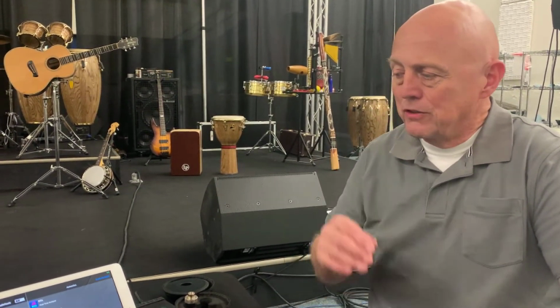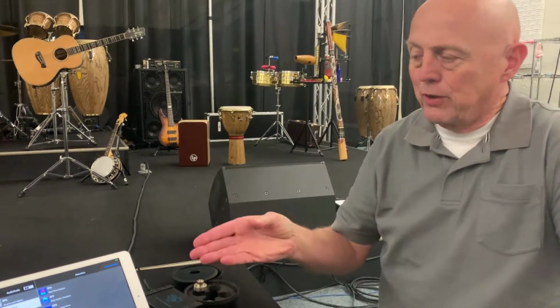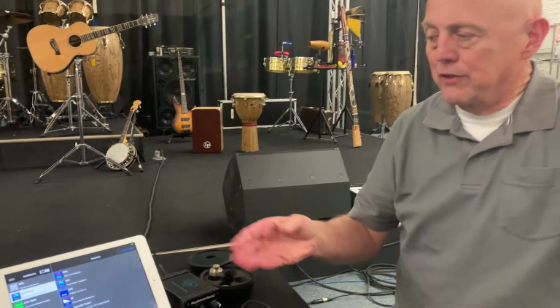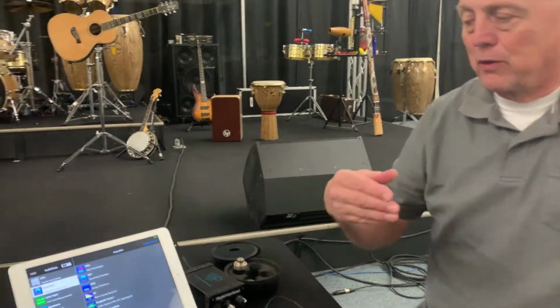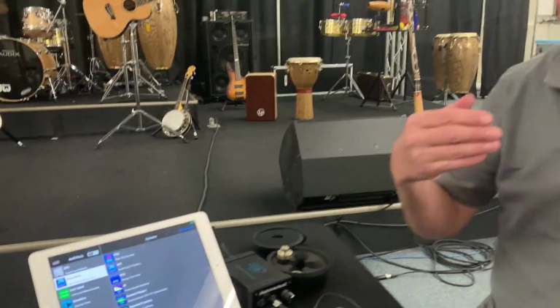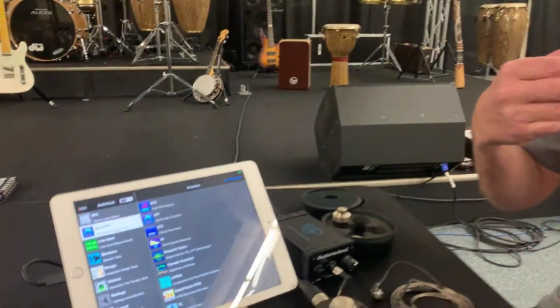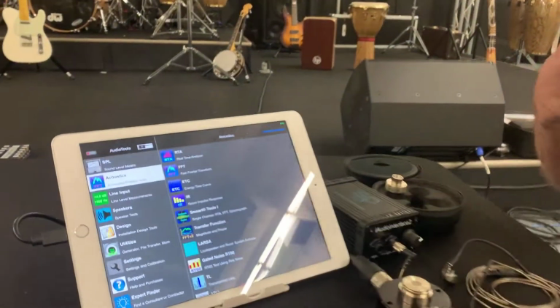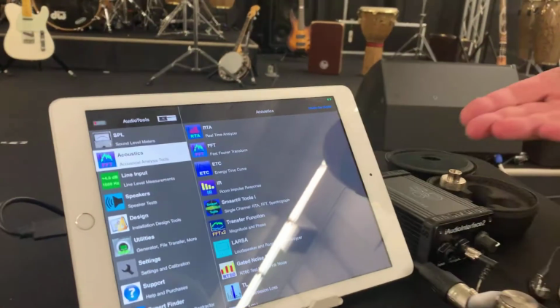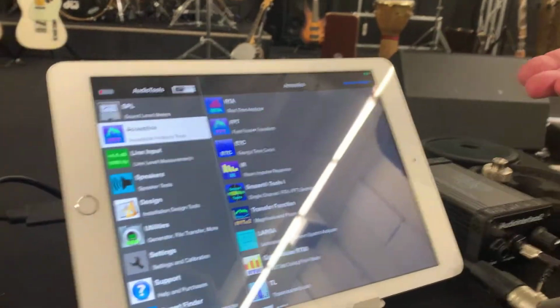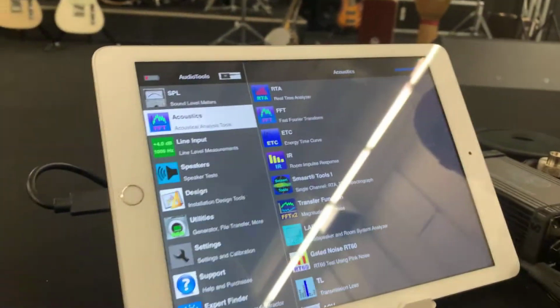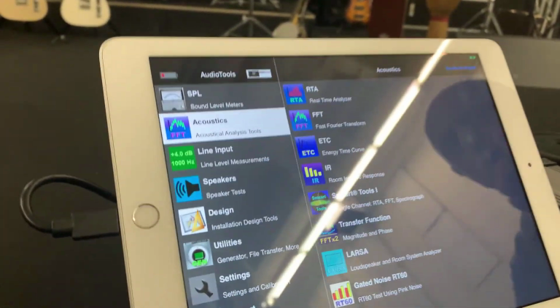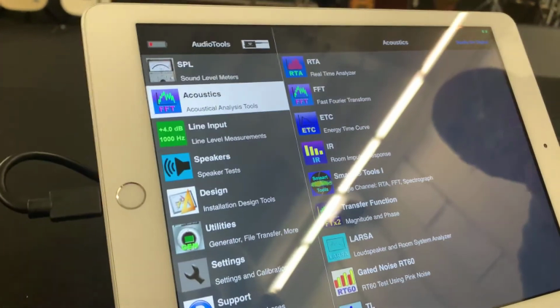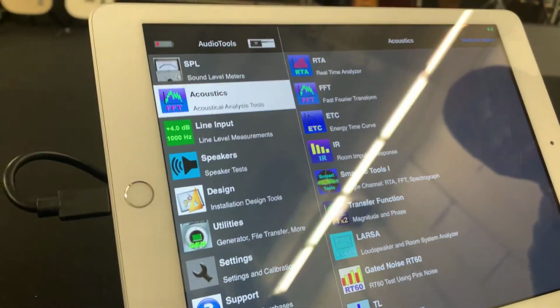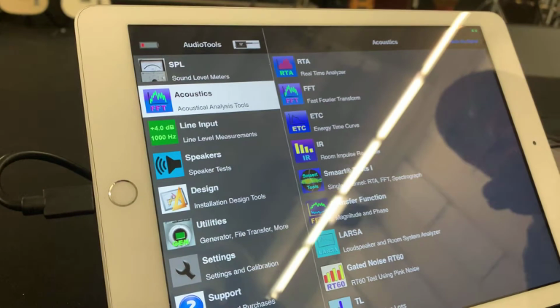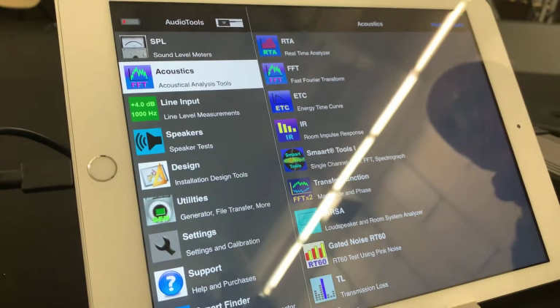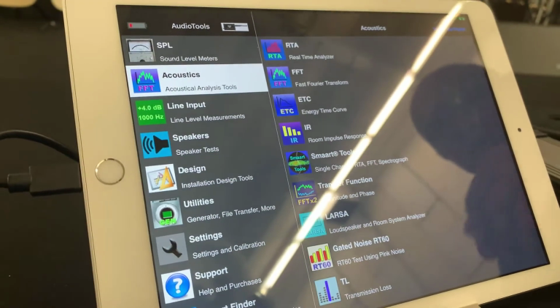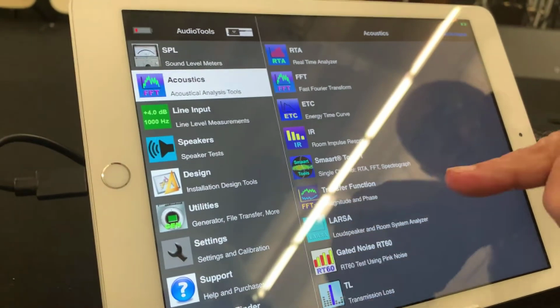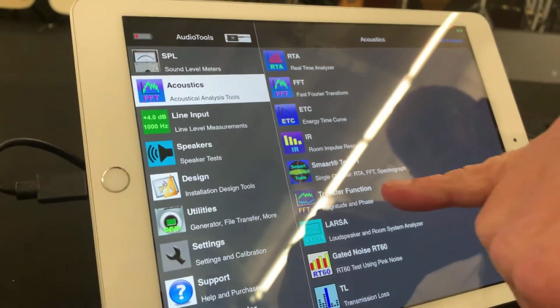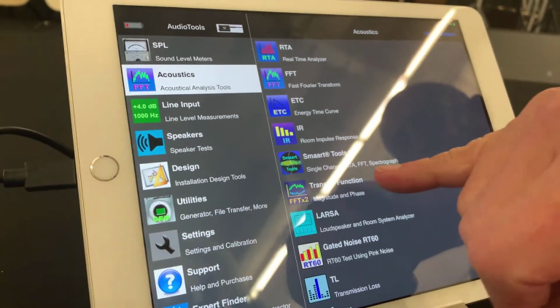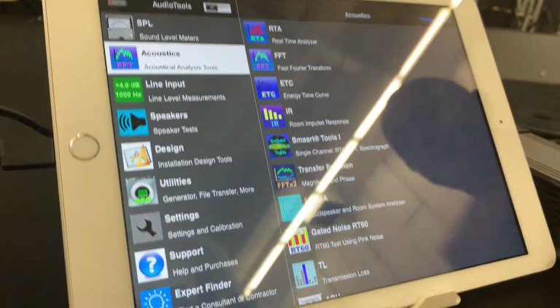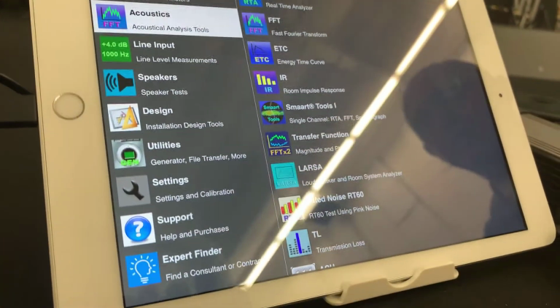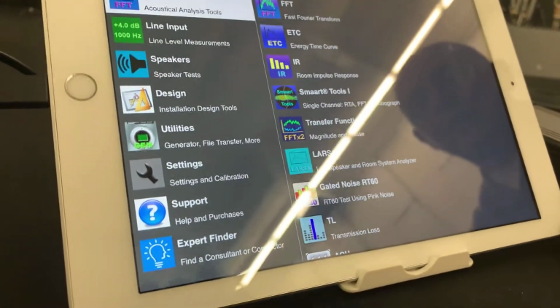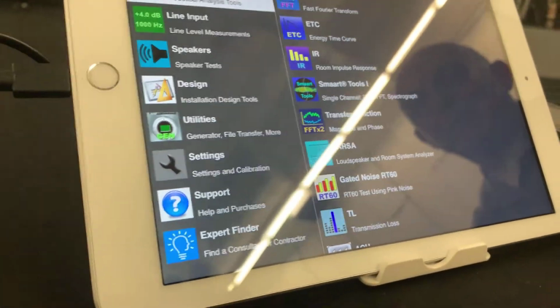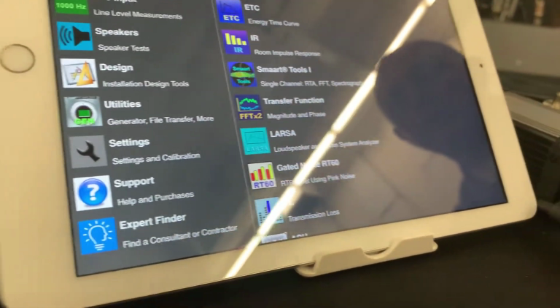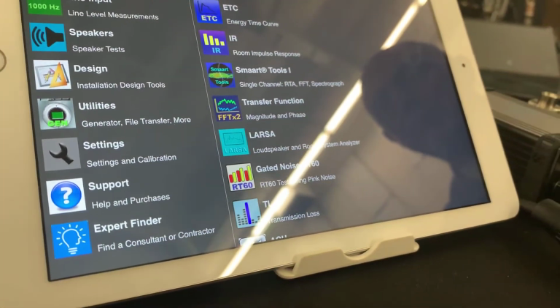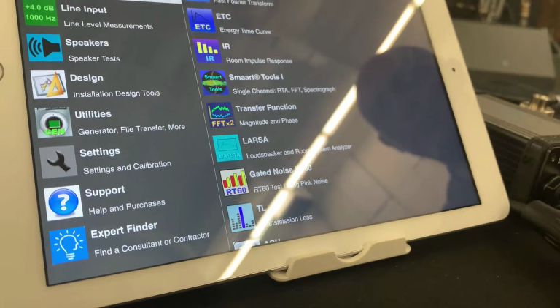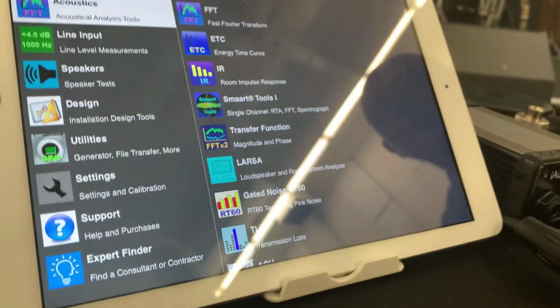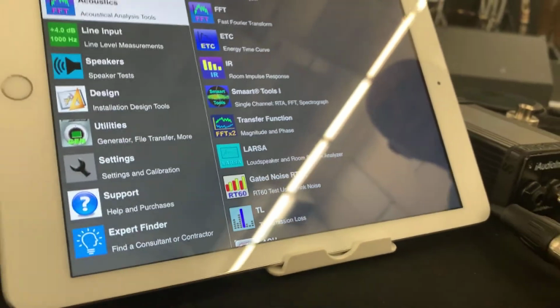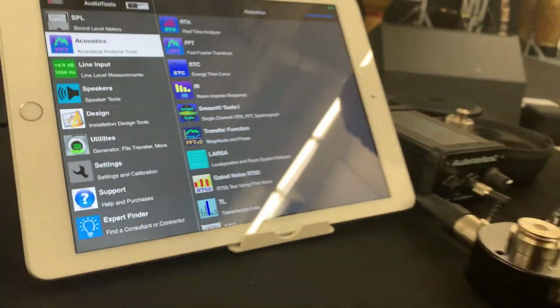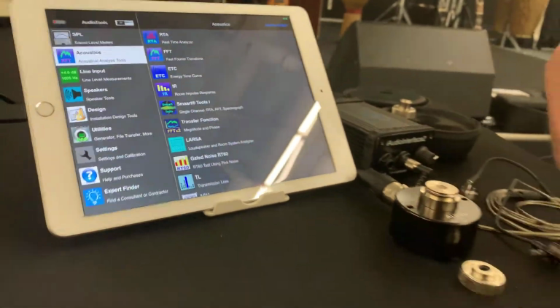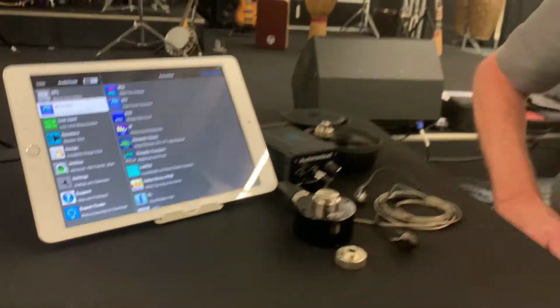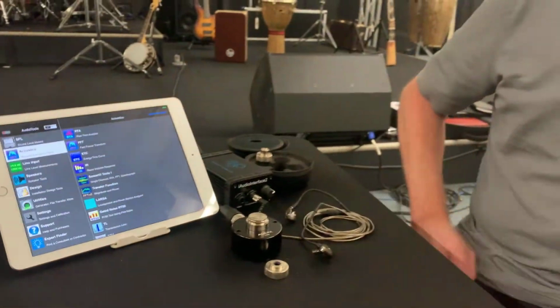Software-wise, it requires you to purchase Audio Tools, the main app, and then the acoustics plug-in that includes the transfer function portion of the in-app purchase in order to do the transfer function measurement.